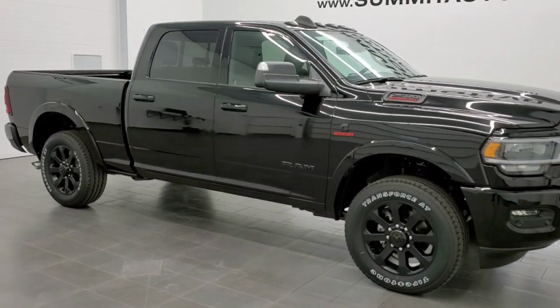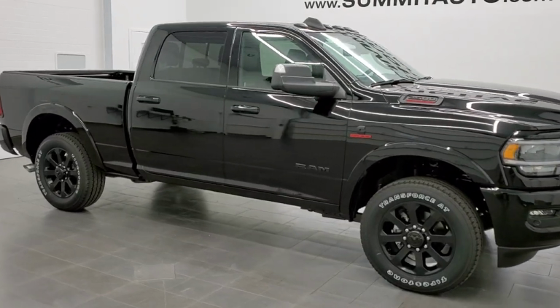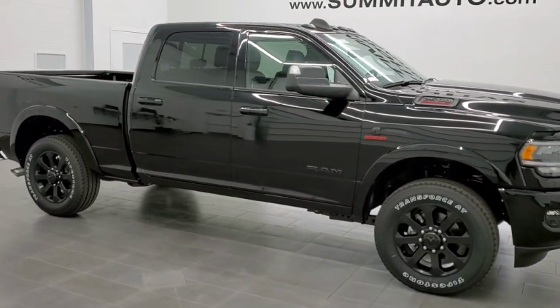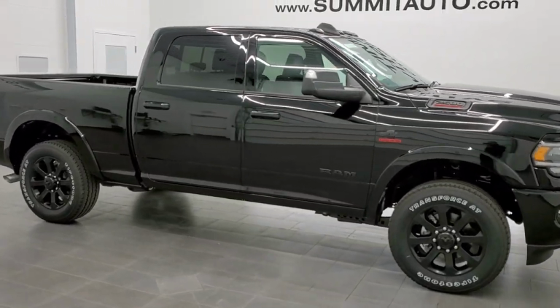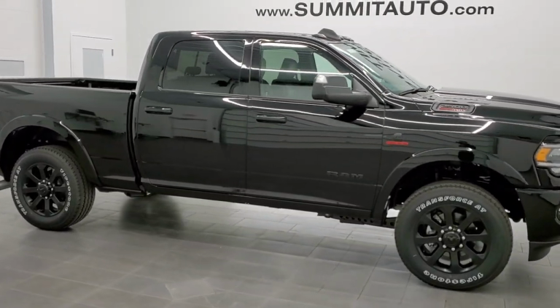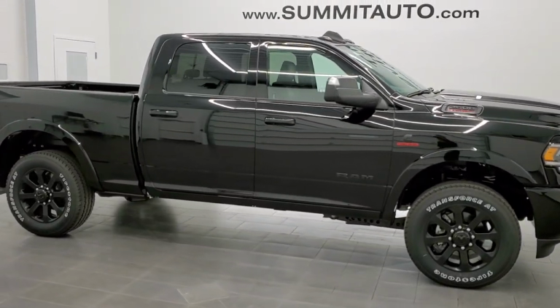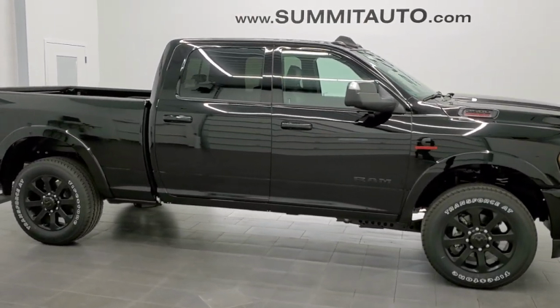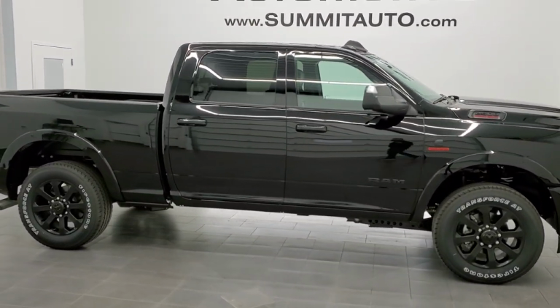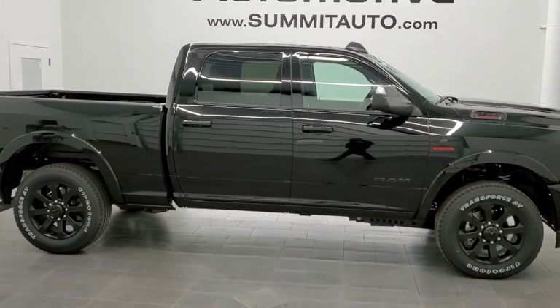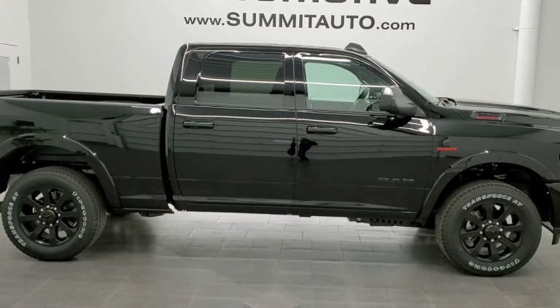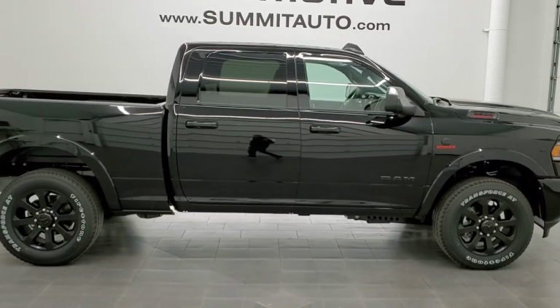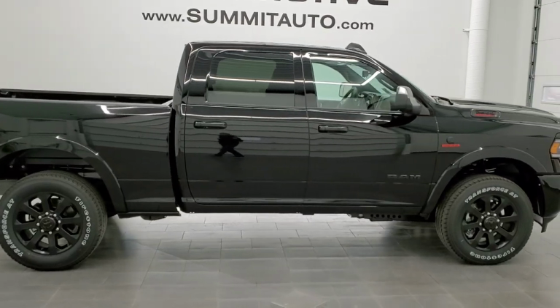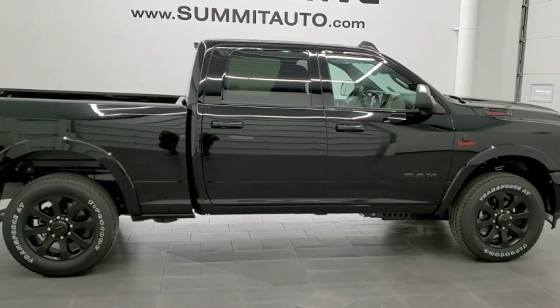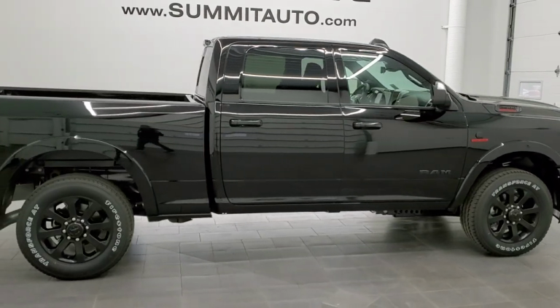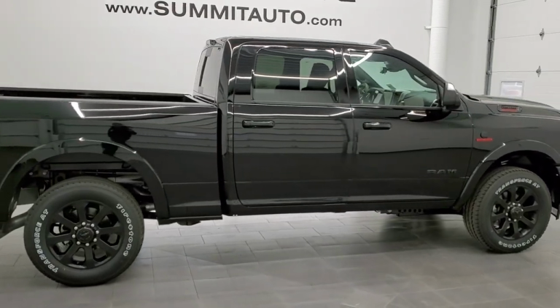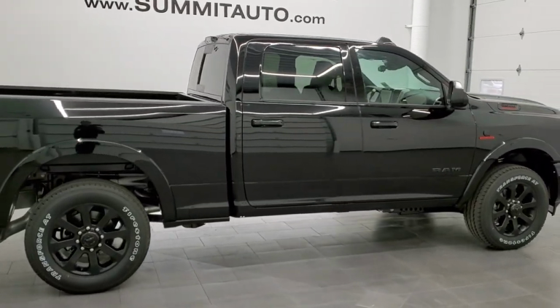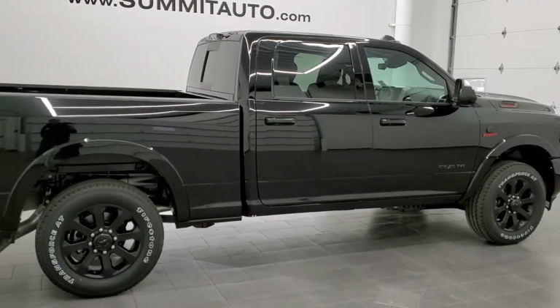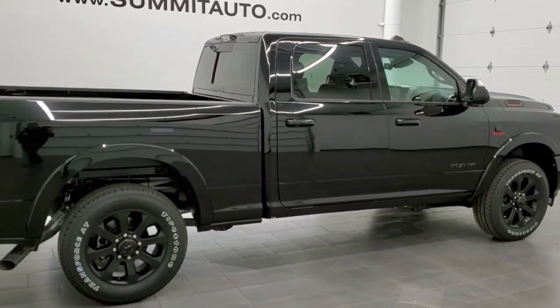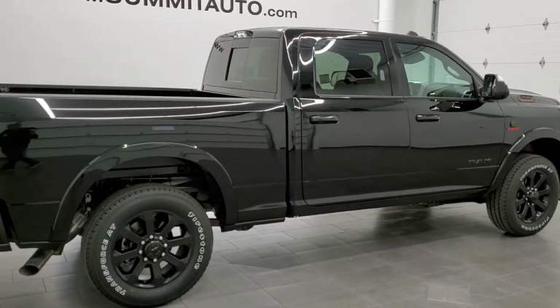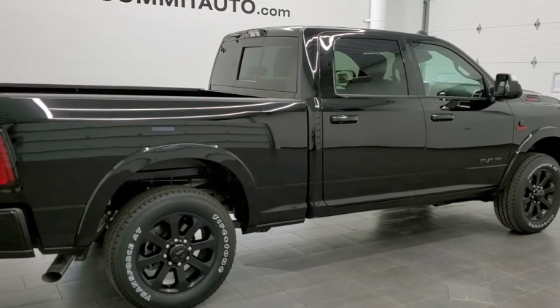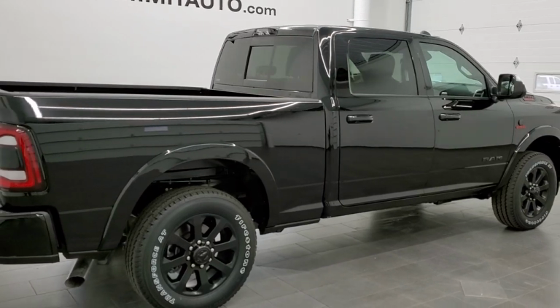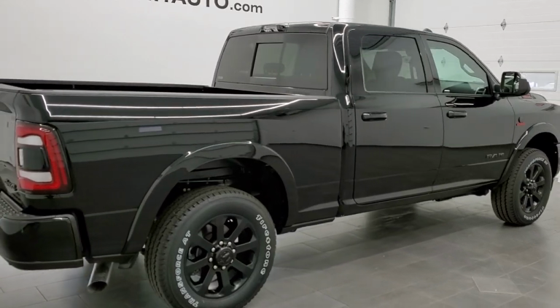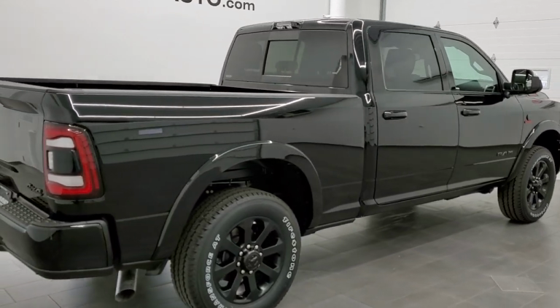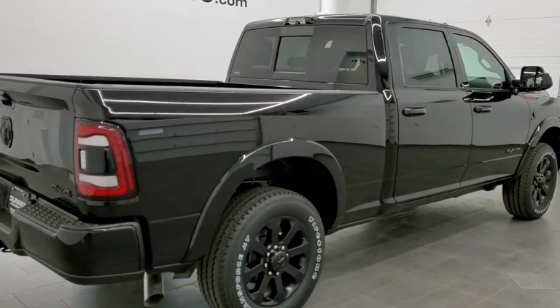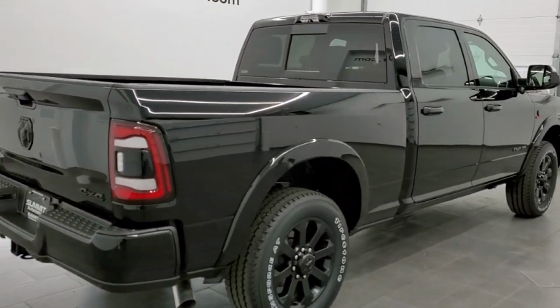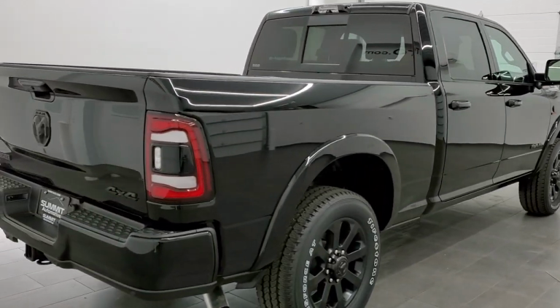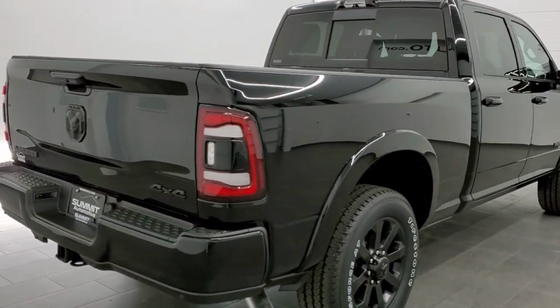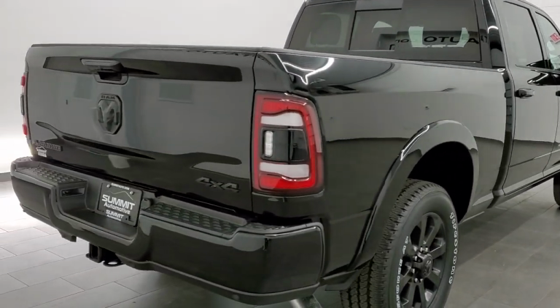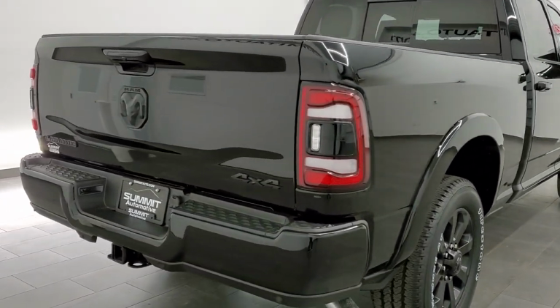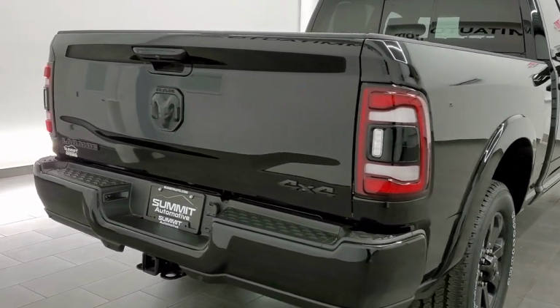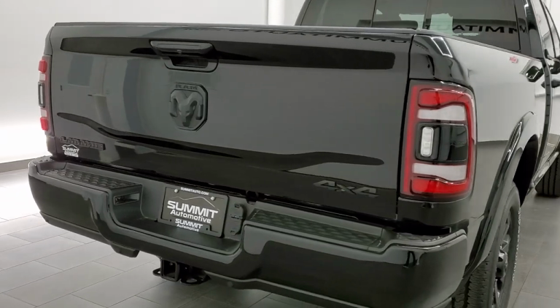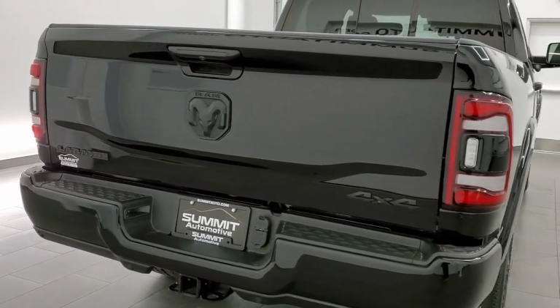This 2021 Ram 2500 Crew Cab Short Box Laramie Level 2 is stock number 21T129. We are here at Summit Automotive in Fondwack, Wisconsin, your new and used heavy duty truck and Ram headquarters.